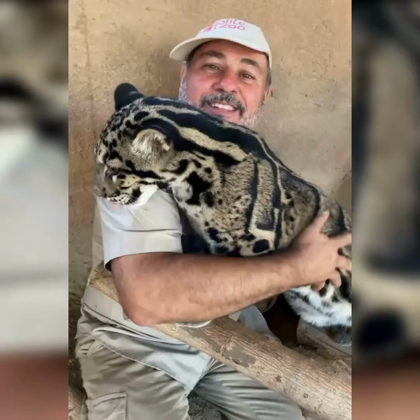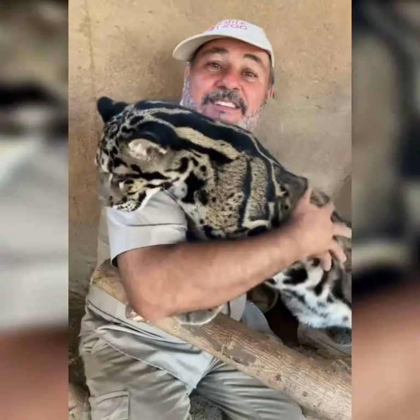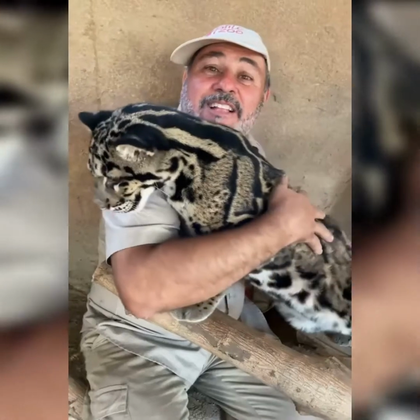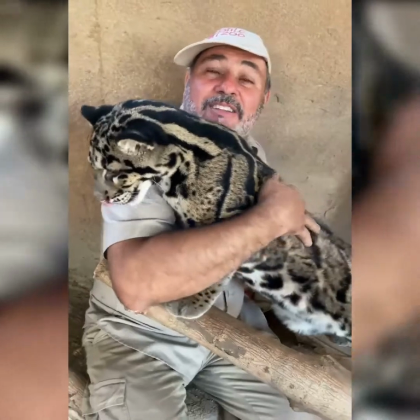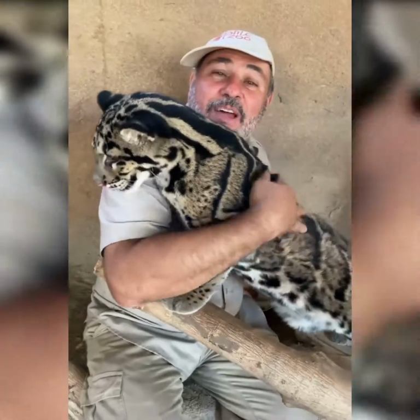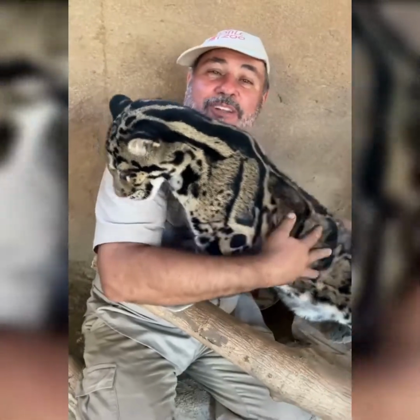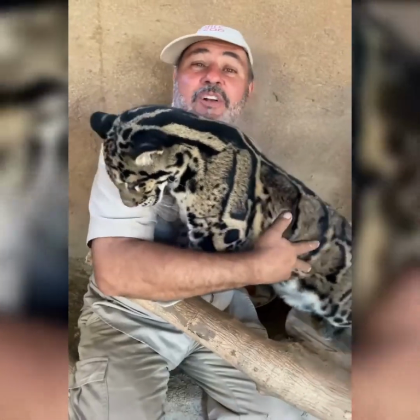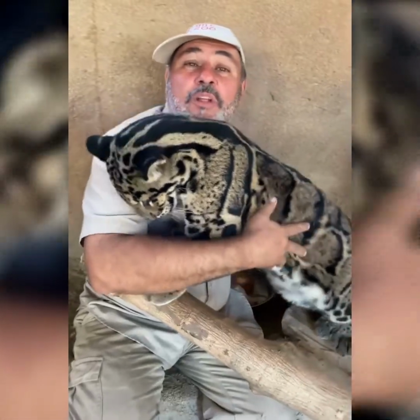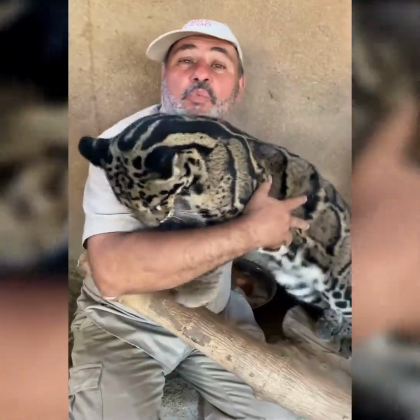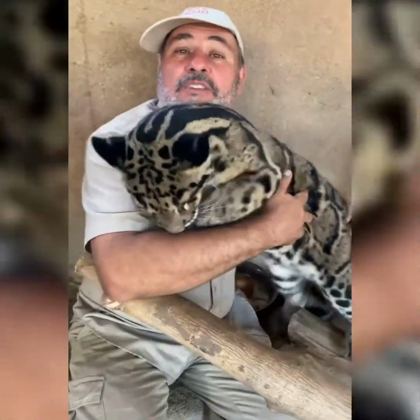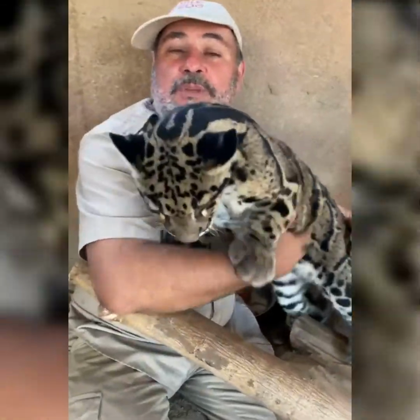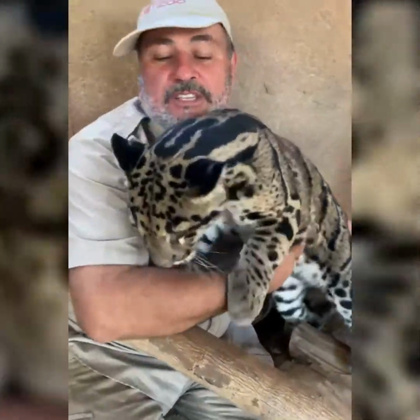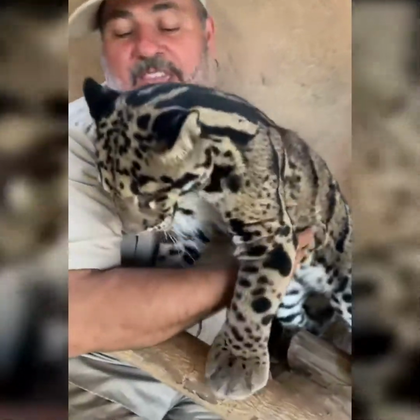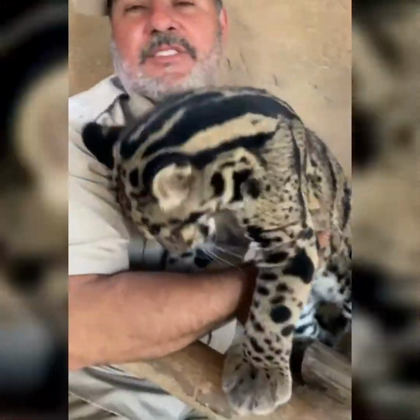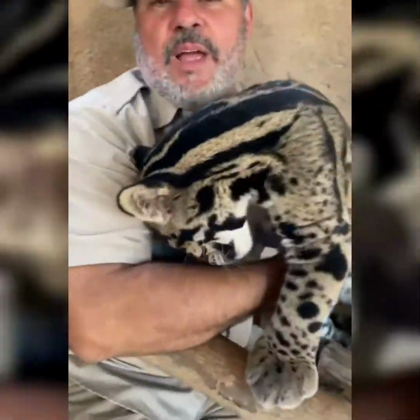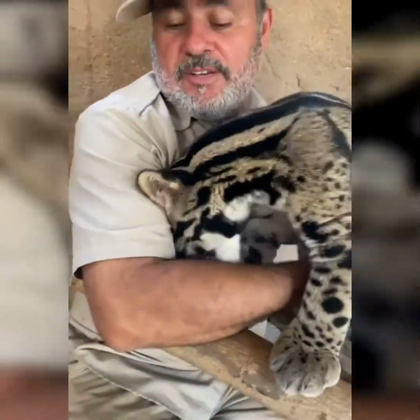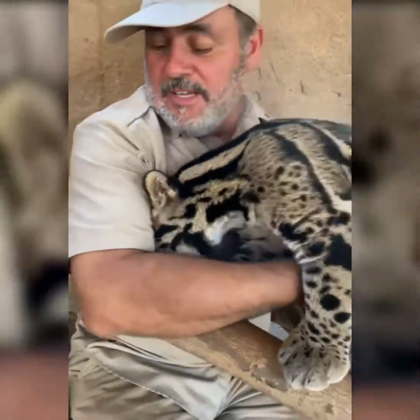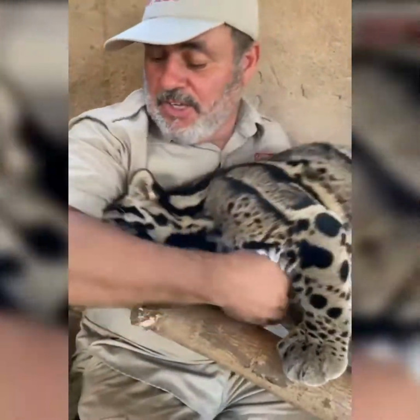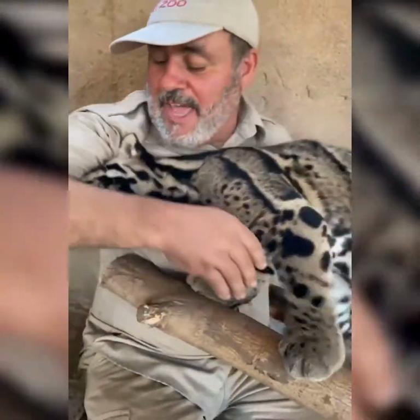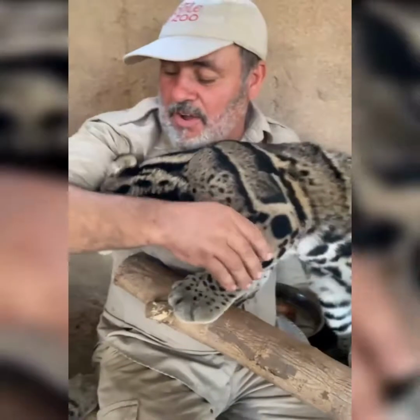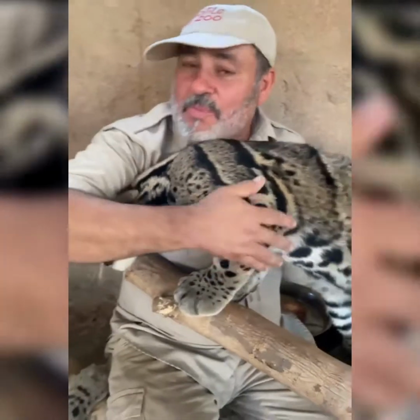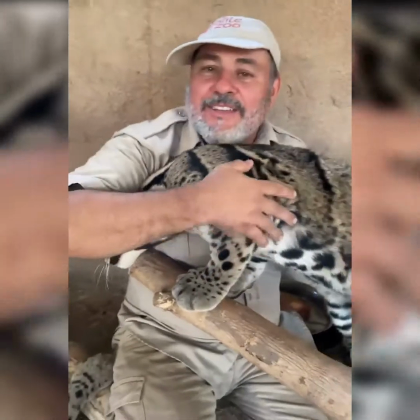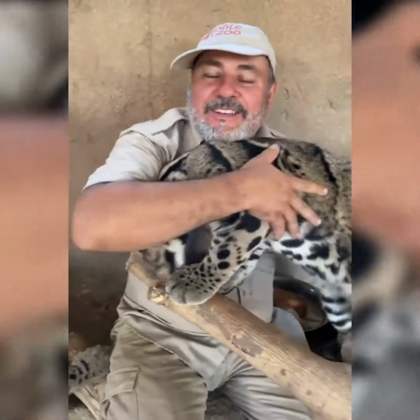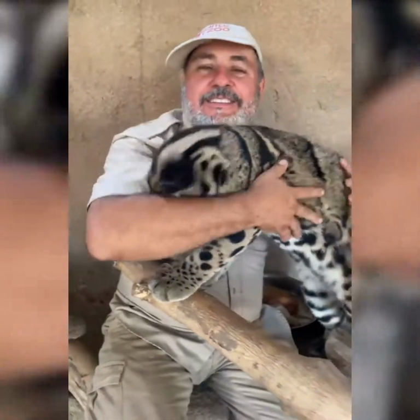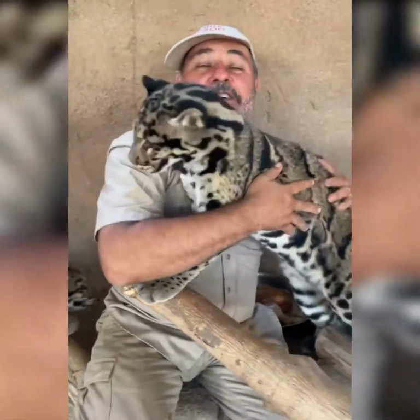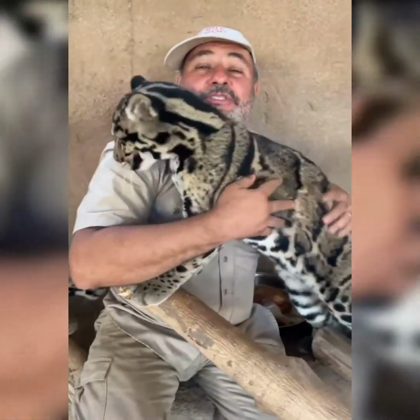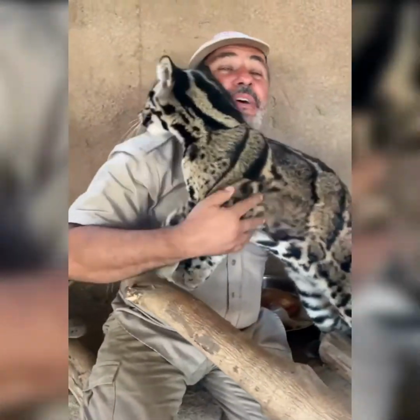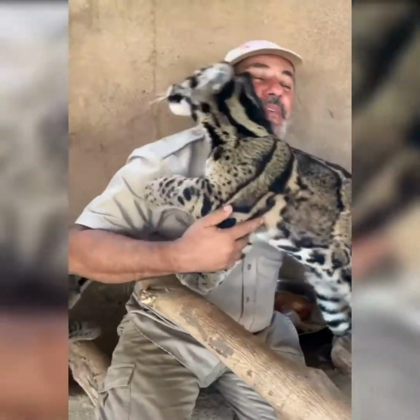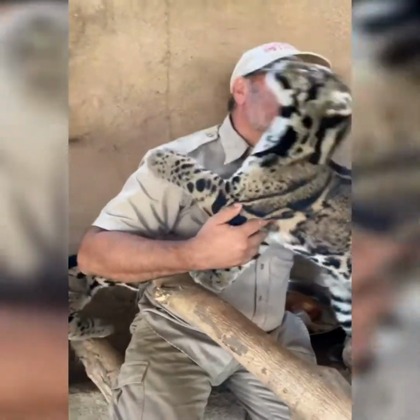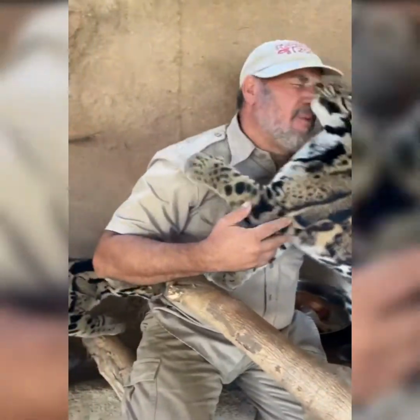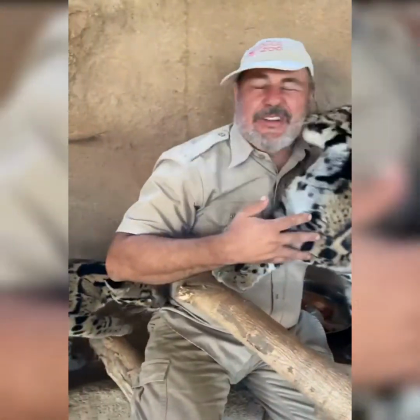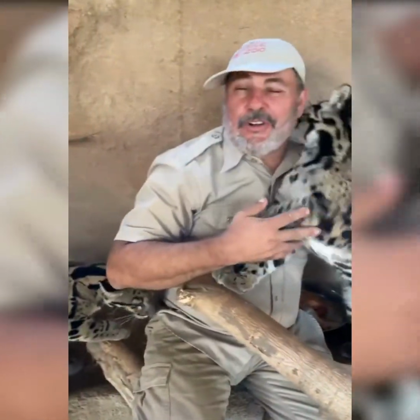This is a clouded leopard — one of the rare species of cats around. Look at that, oh my goodness. There's two of them here, a boy and a girl.